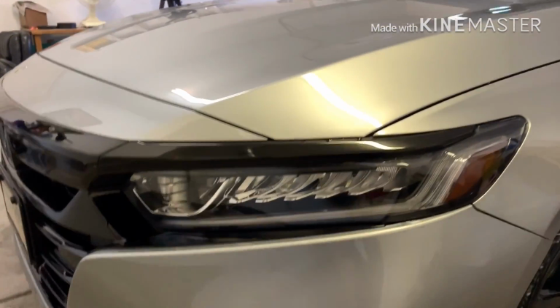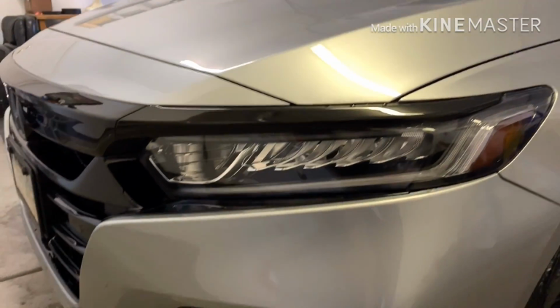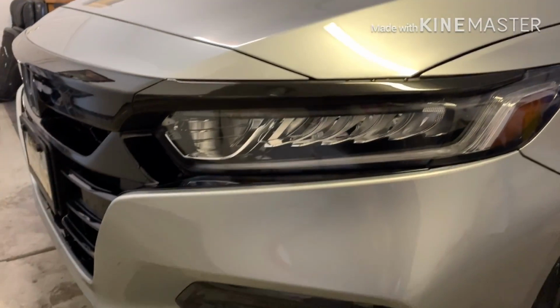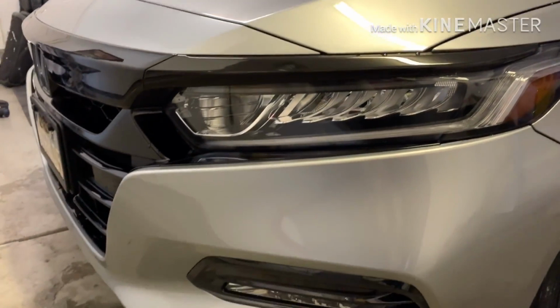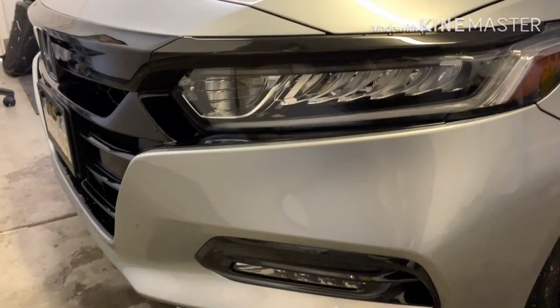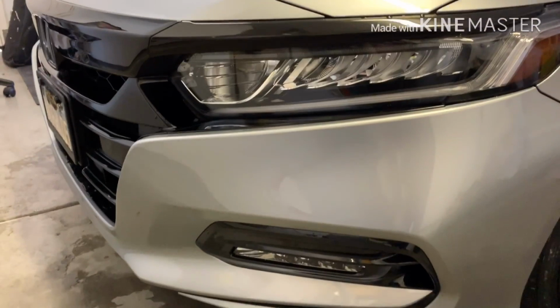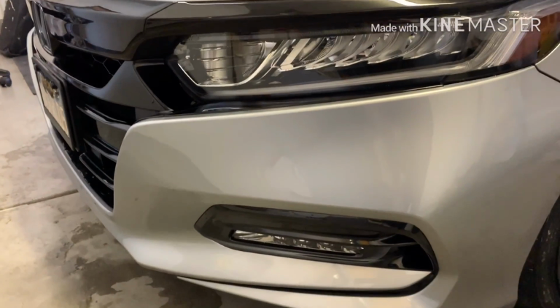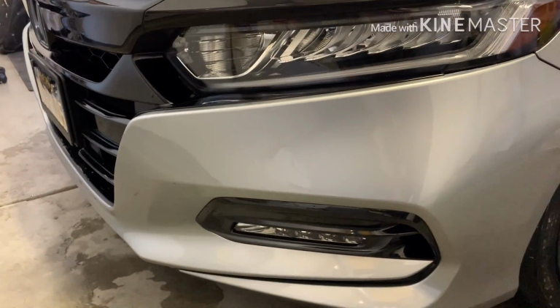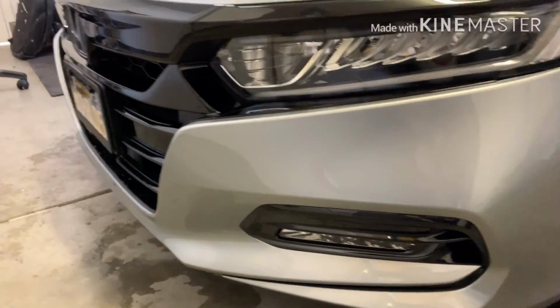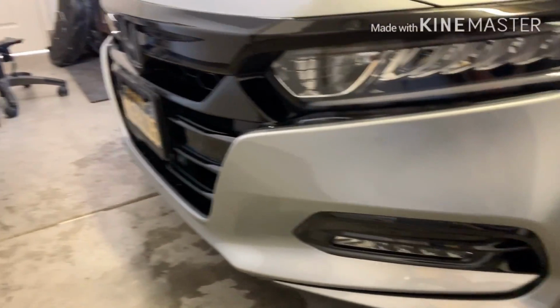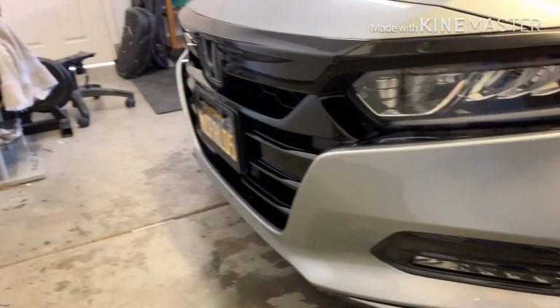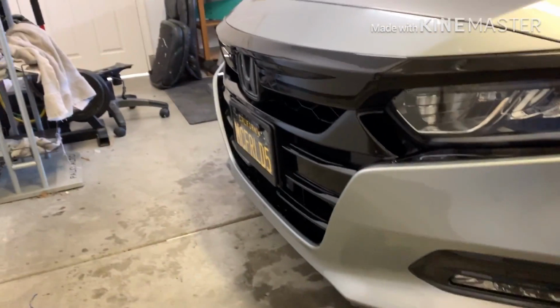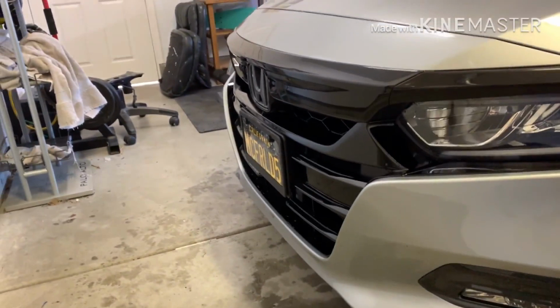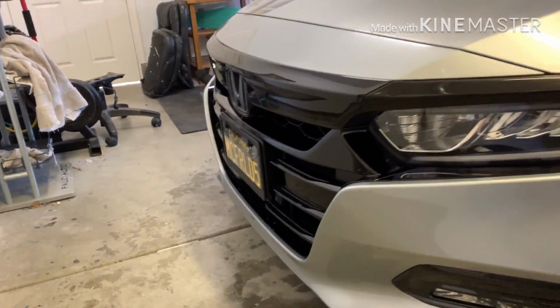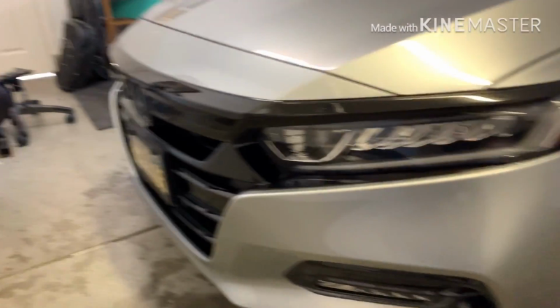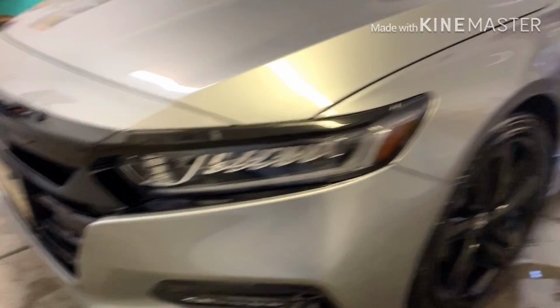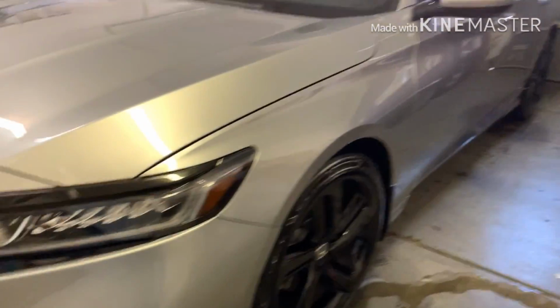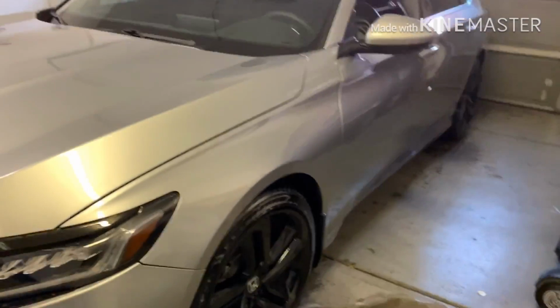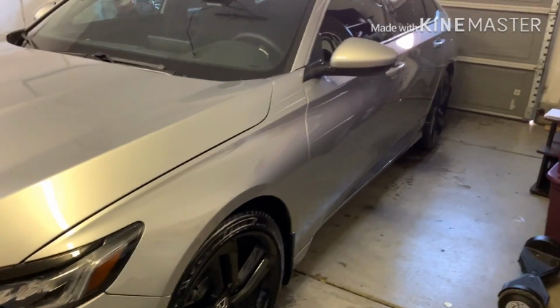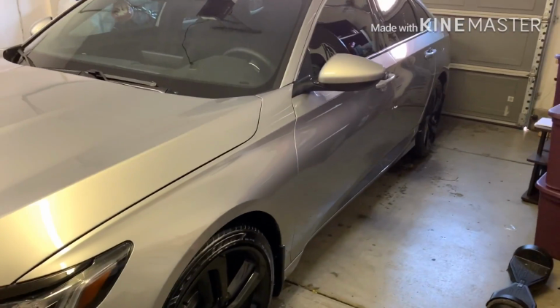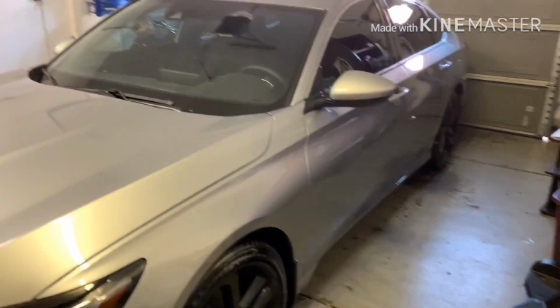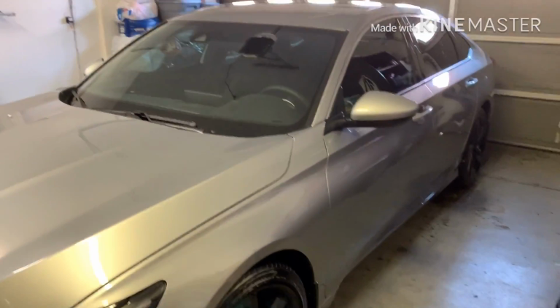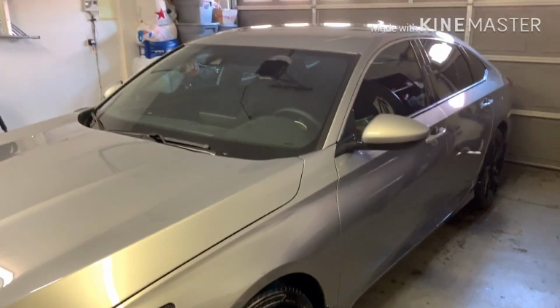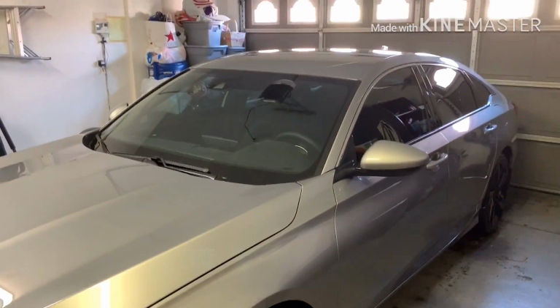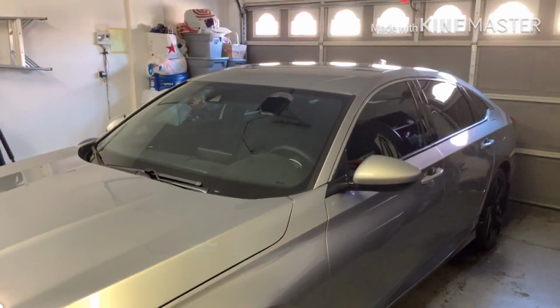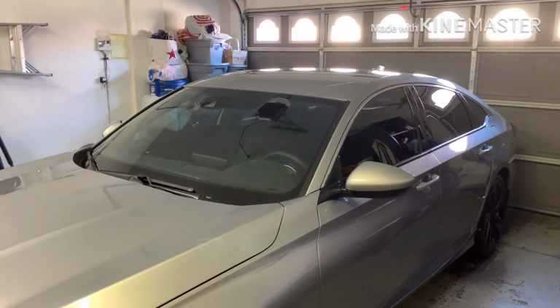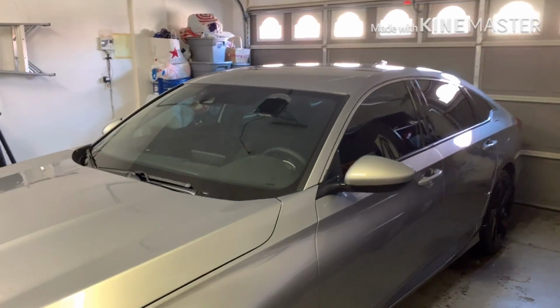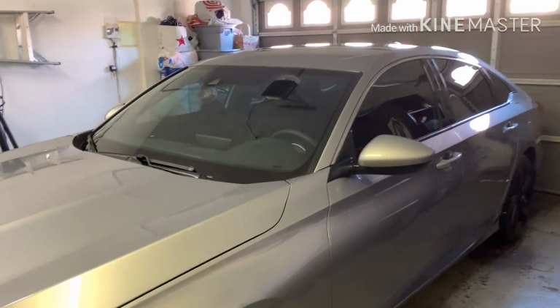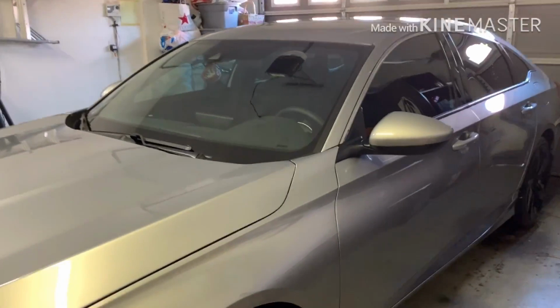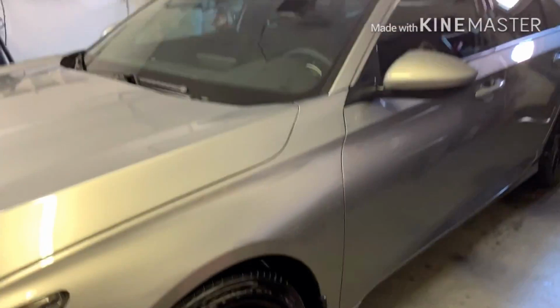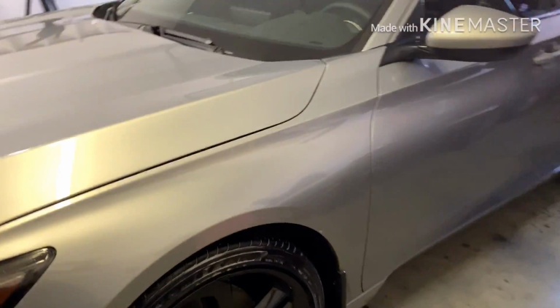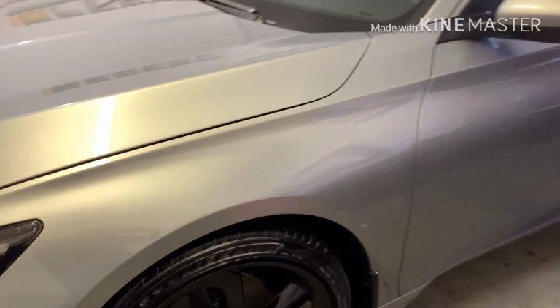Everything just beads off of it, so it's really good. Here are the 3M overlays for the headlights and fog lights — no problem, no hazing. They look great; you can't even tell they're on there.